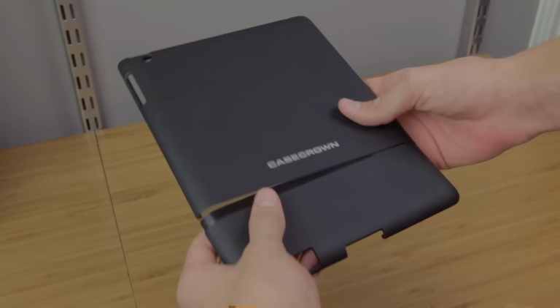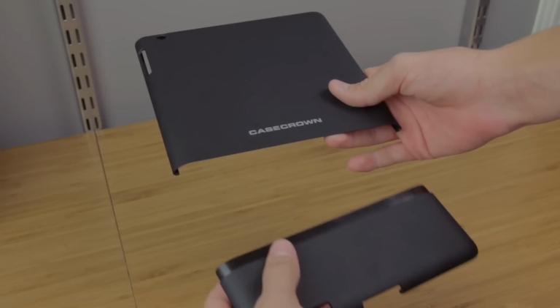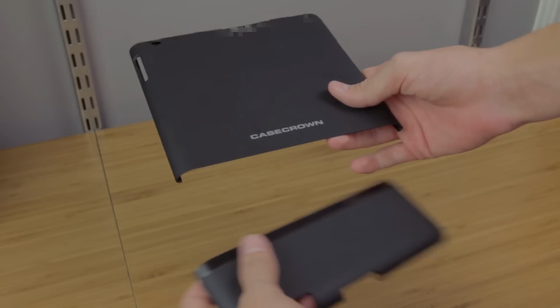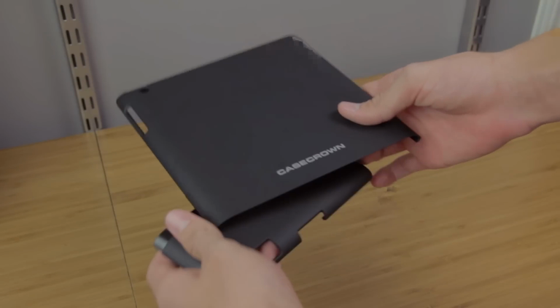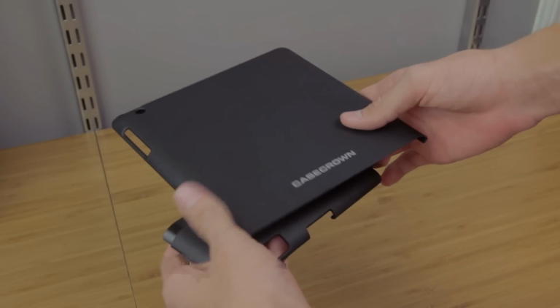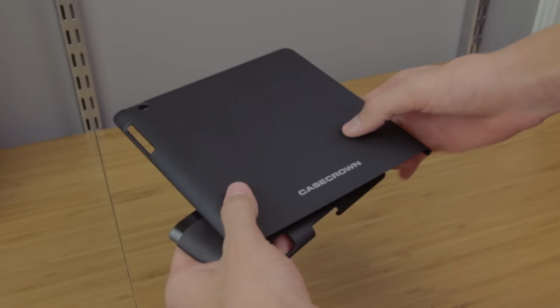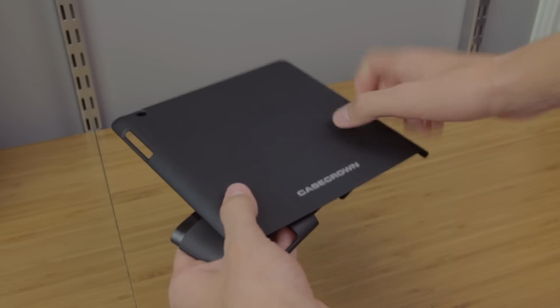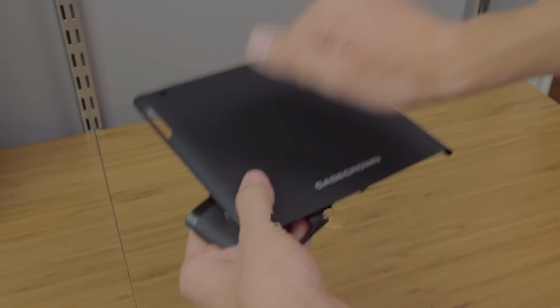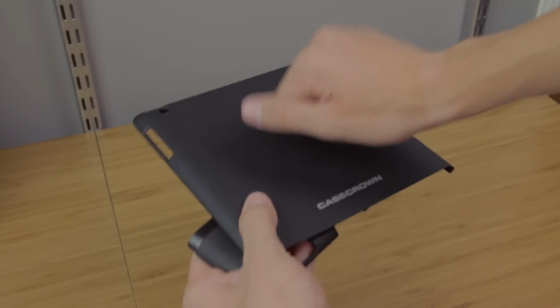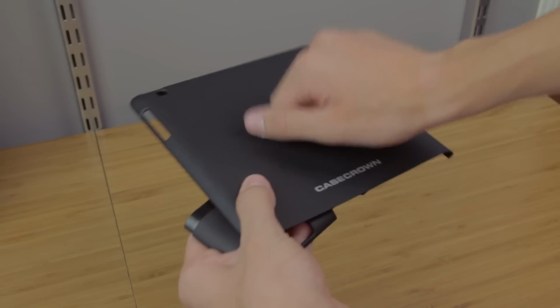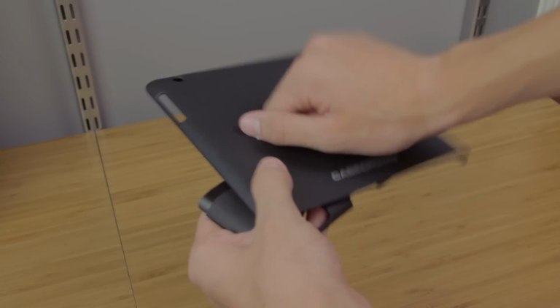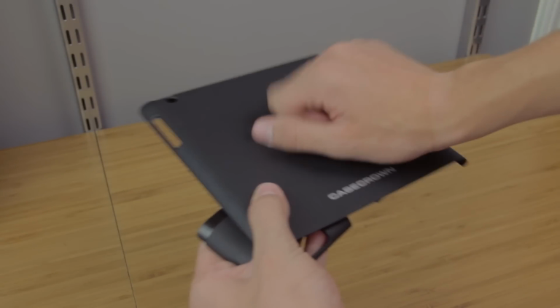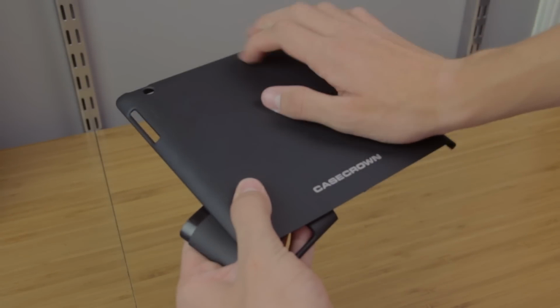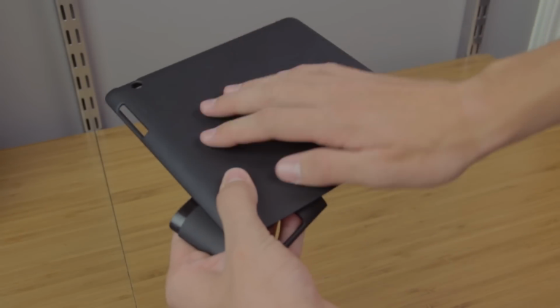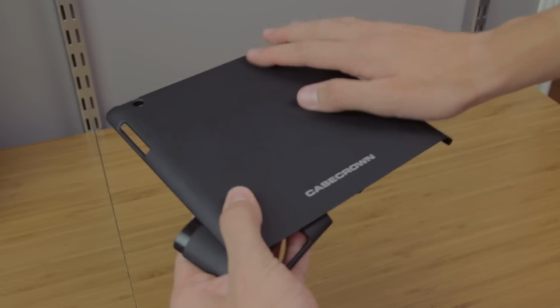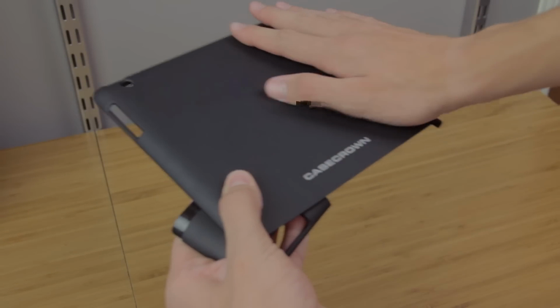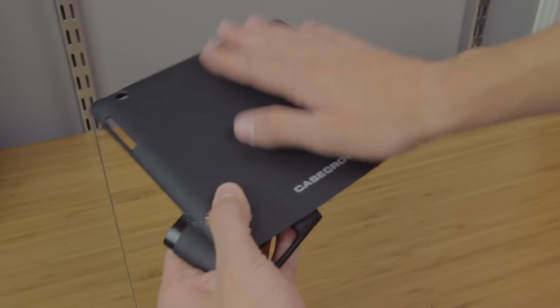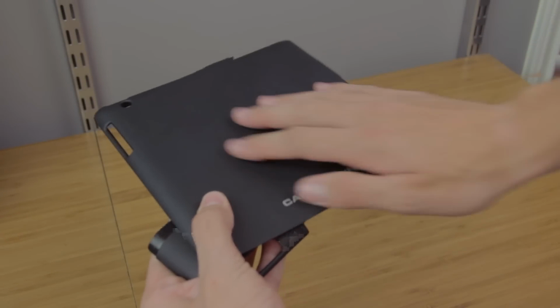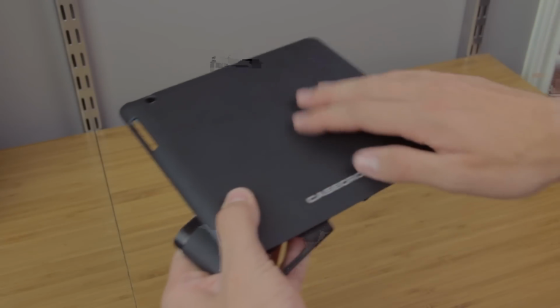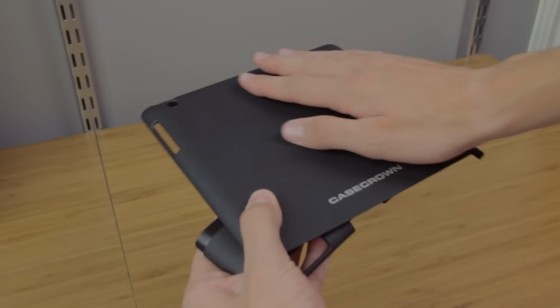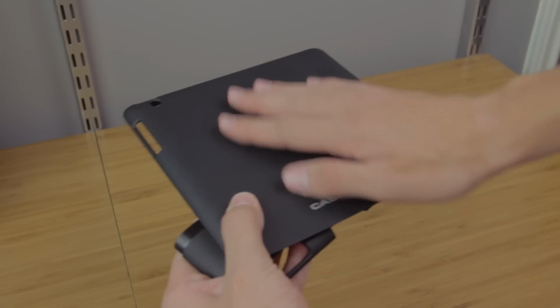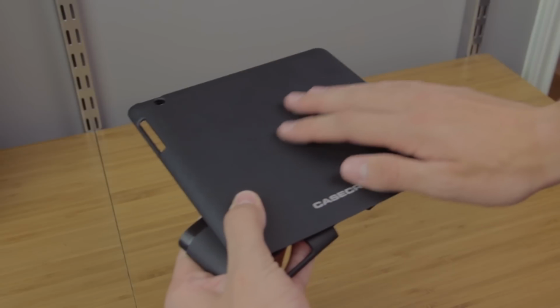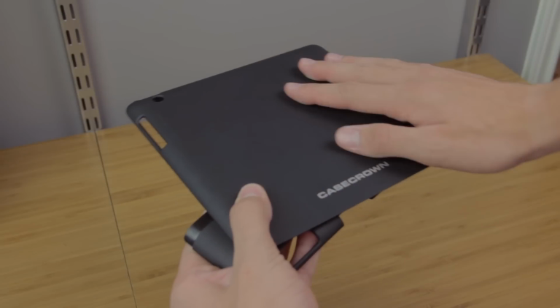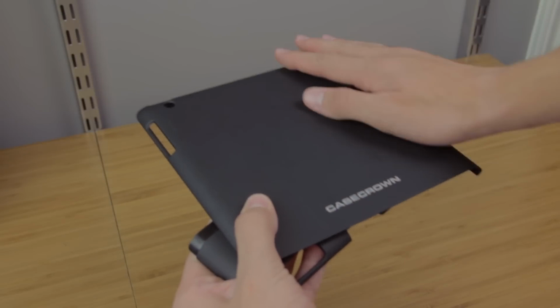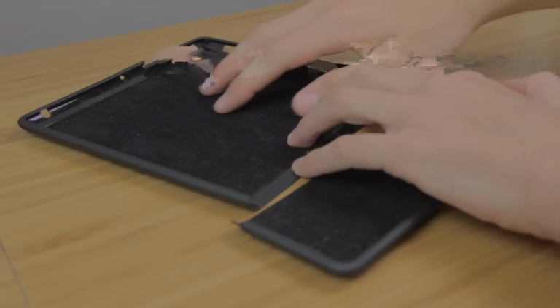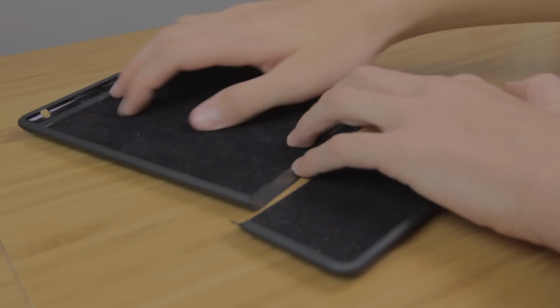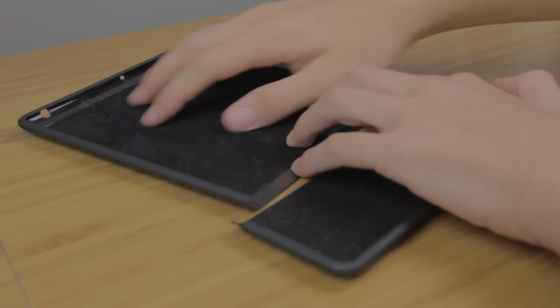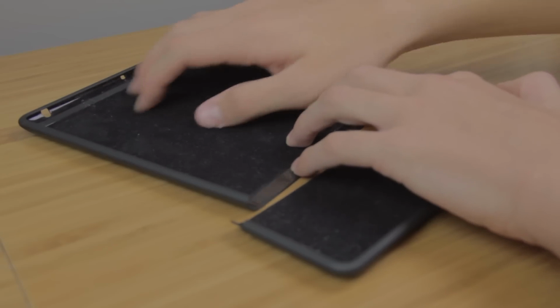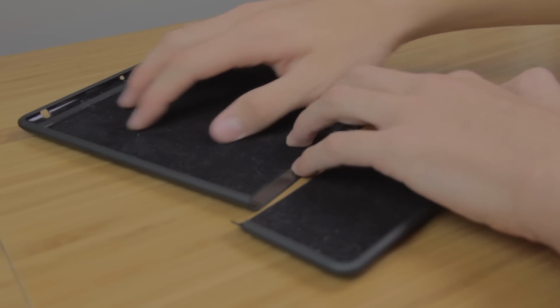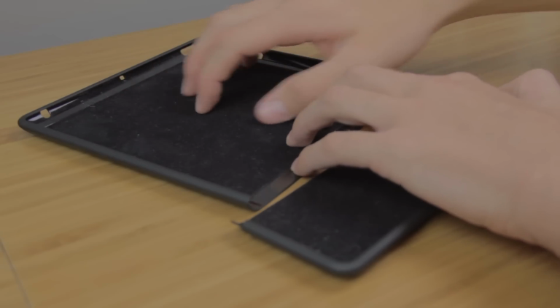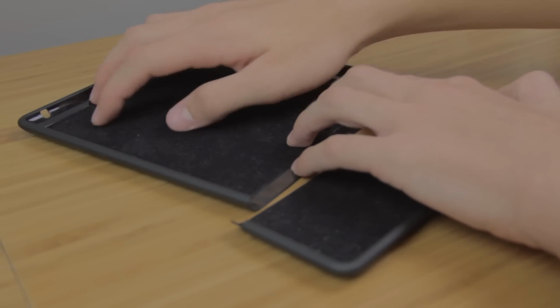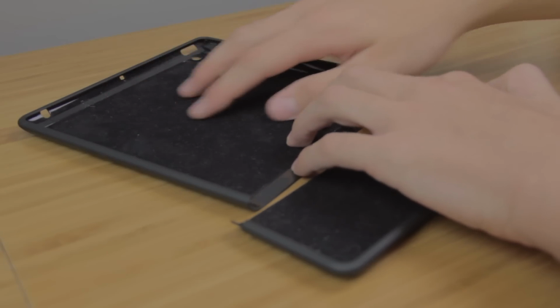This case is a two-piece slider case with the exterior made from a durable polycarbonate material with a matte finish, which gives you some extra grip. The interior is lined with soft felt for protection against scratches.